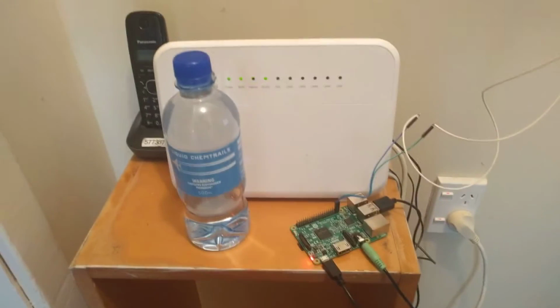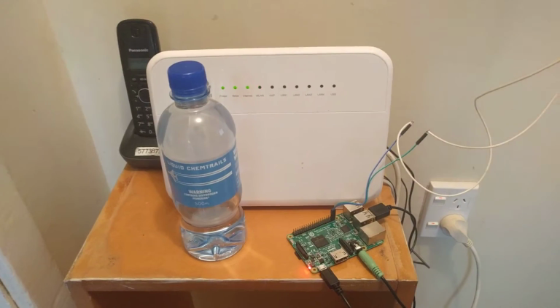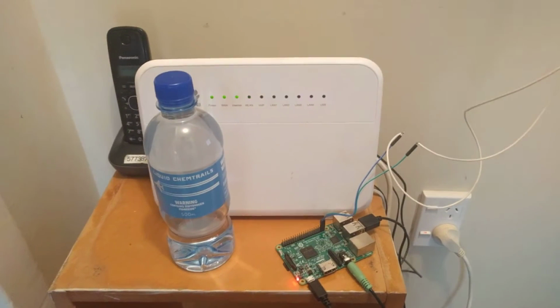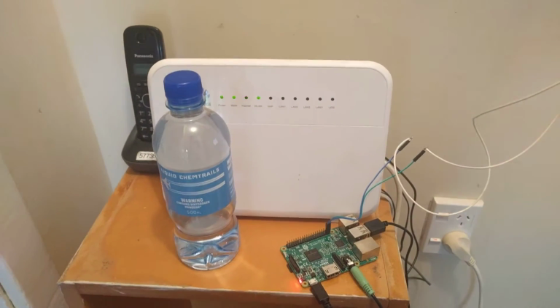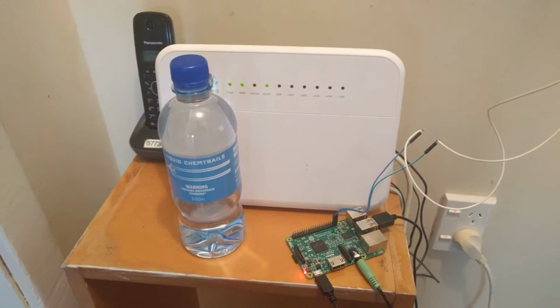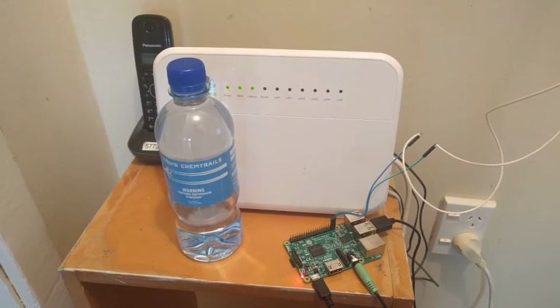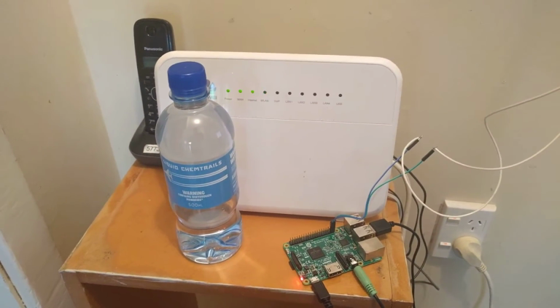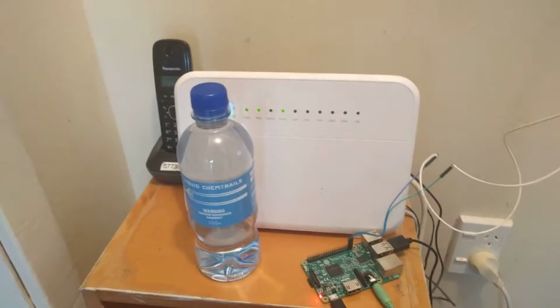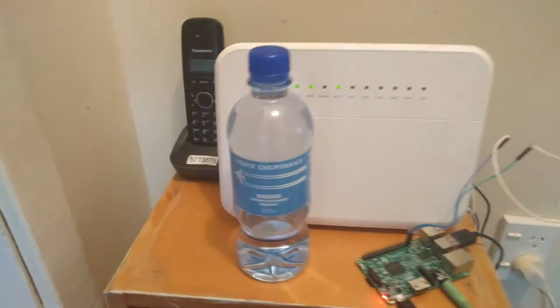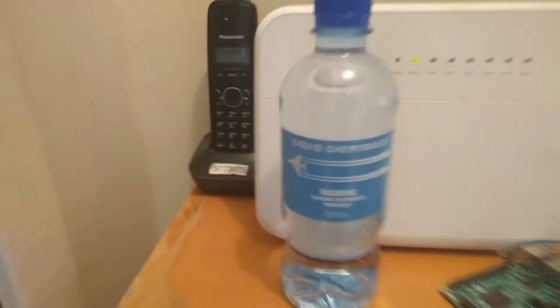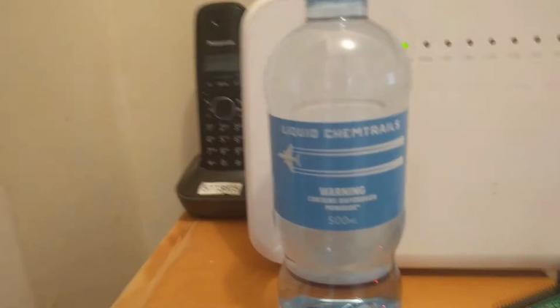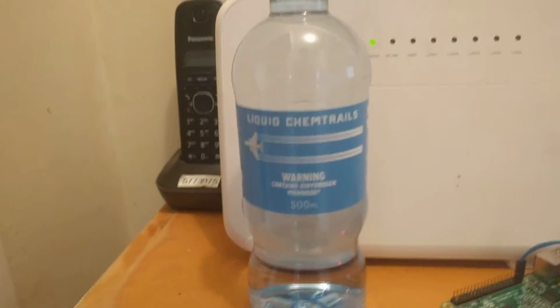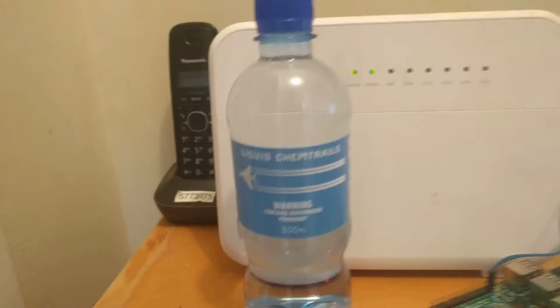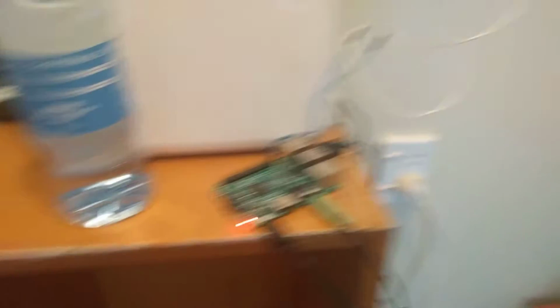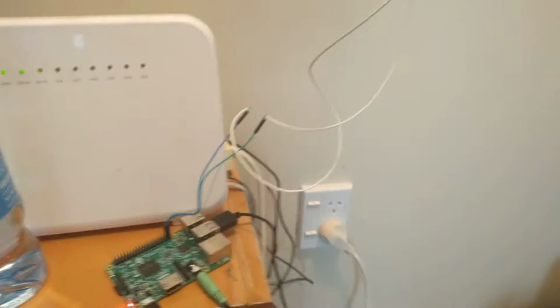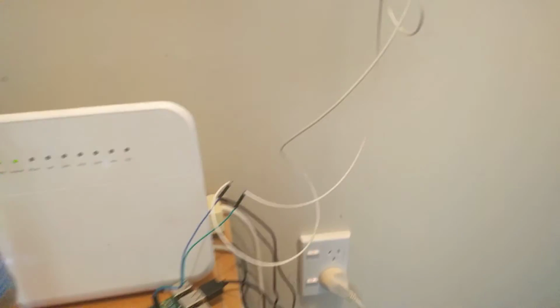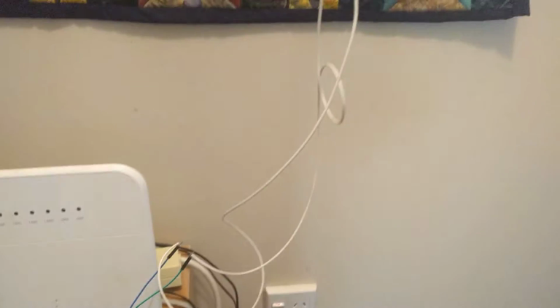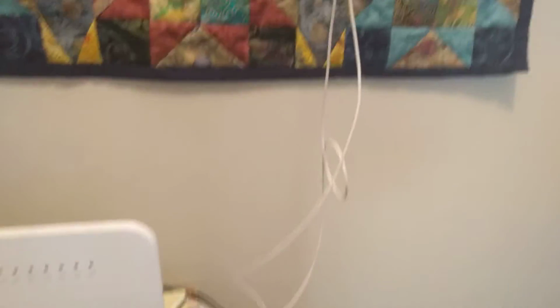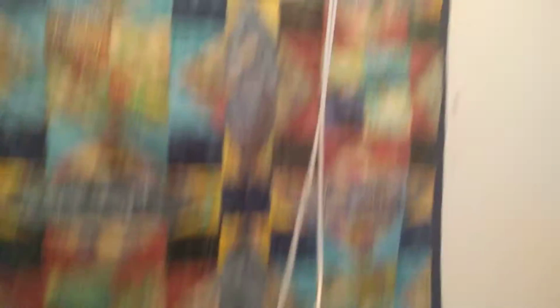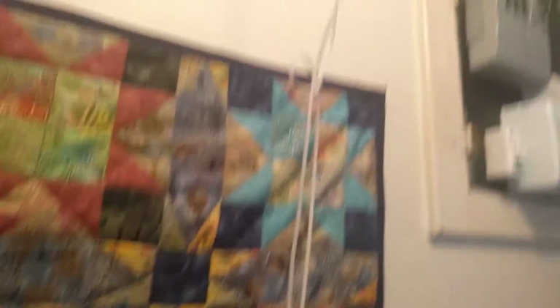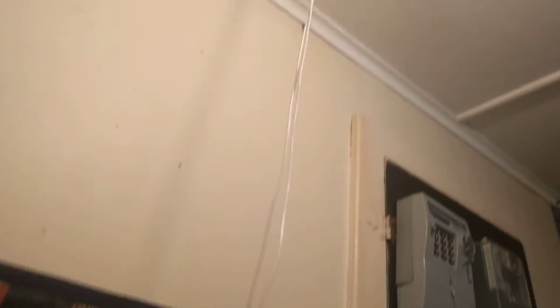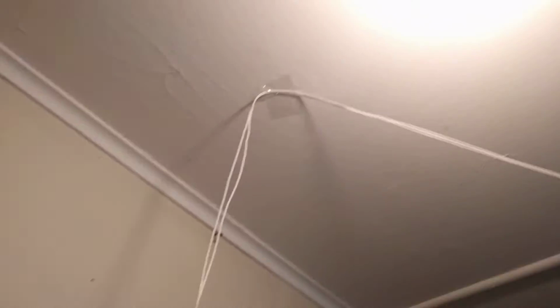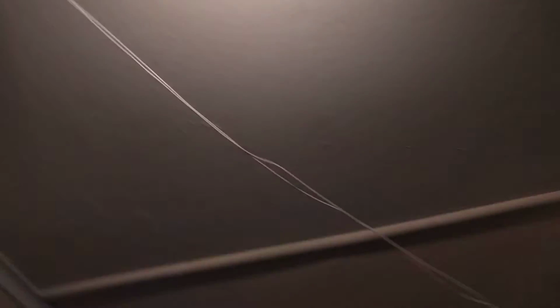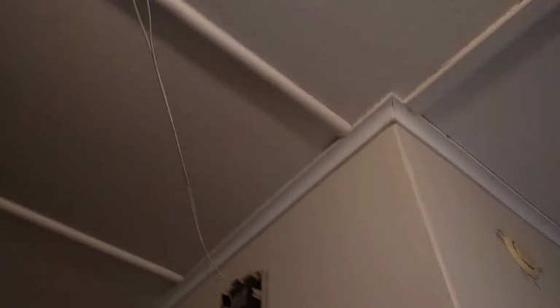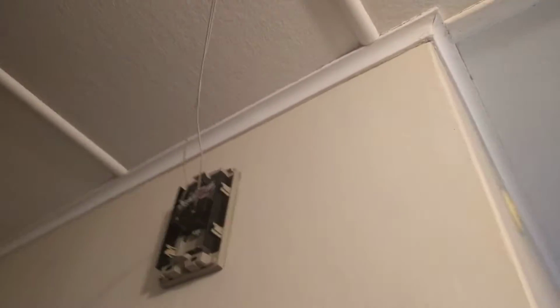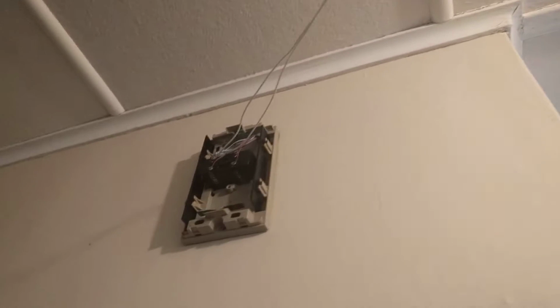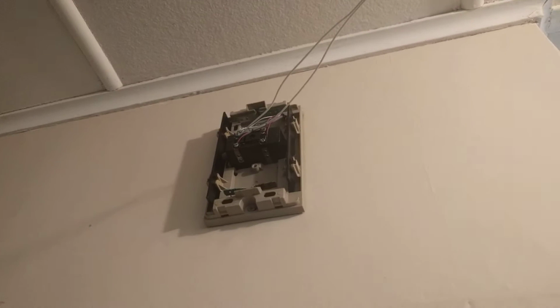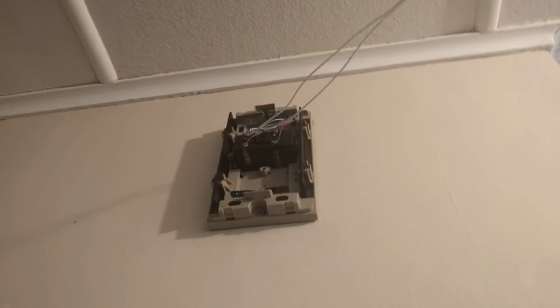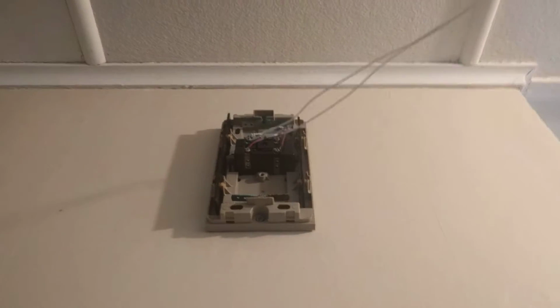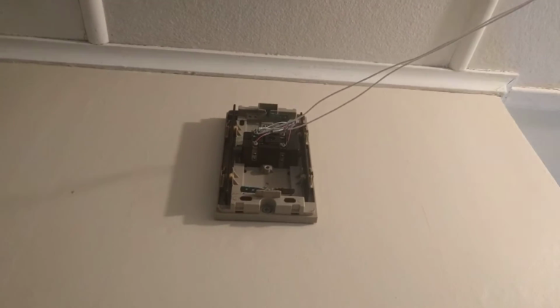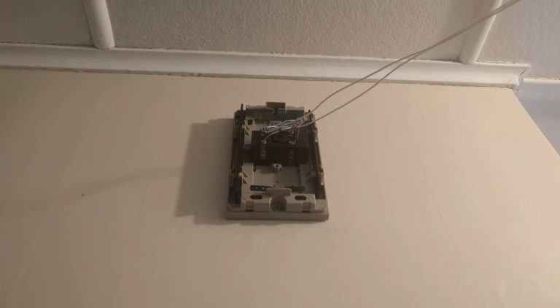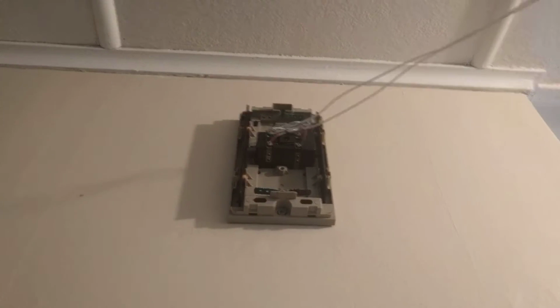This Wi-Fi router is completely irrelevant to the demo, as is this bottle of liquid chemtrails from KiwiCon. So this Raspberry Pi is connected by this wire strung across the ceiling to the doorbell box here. That black thing is the doorbell chime.